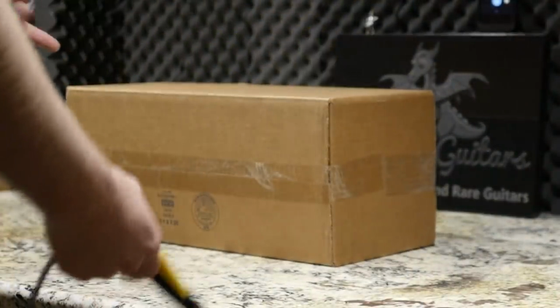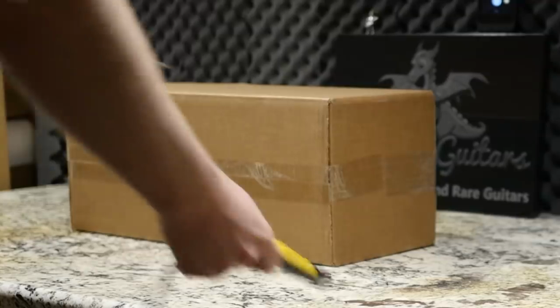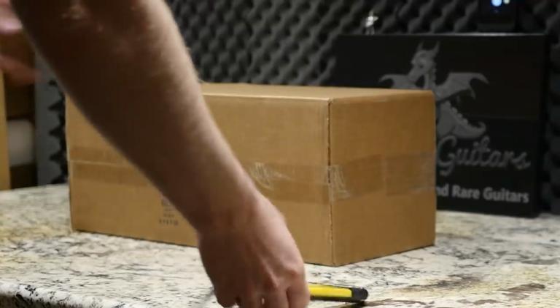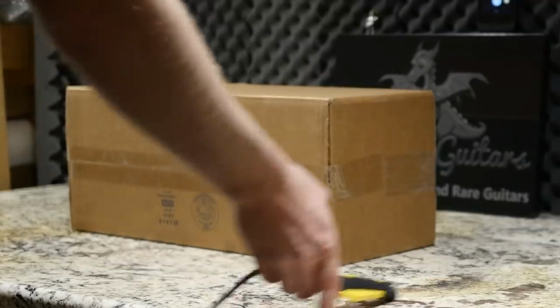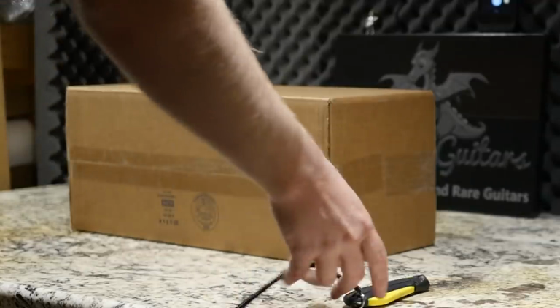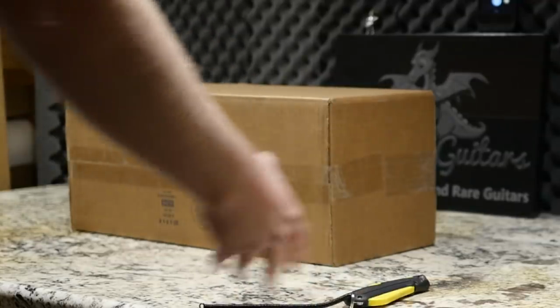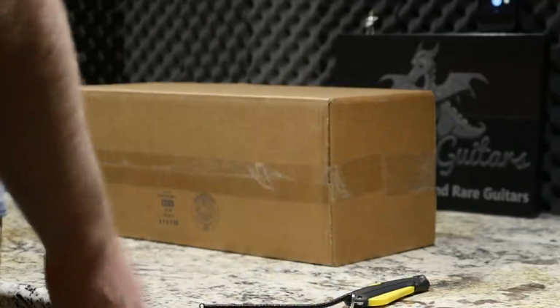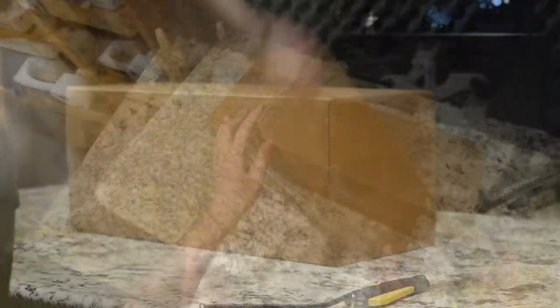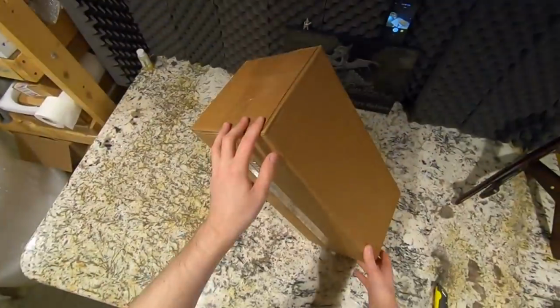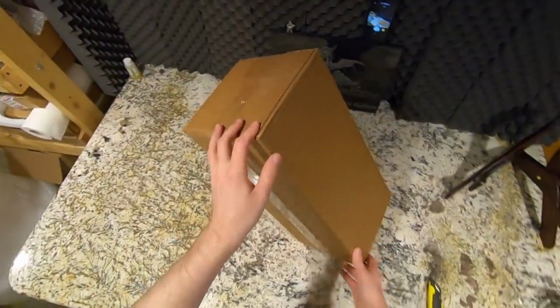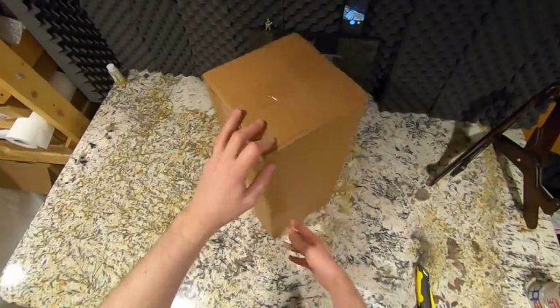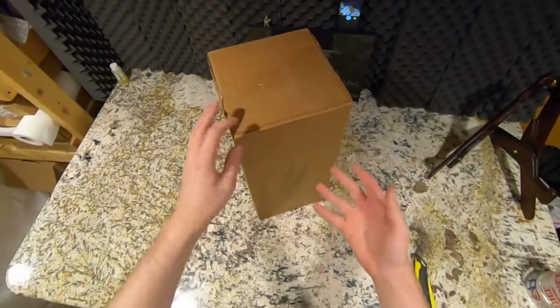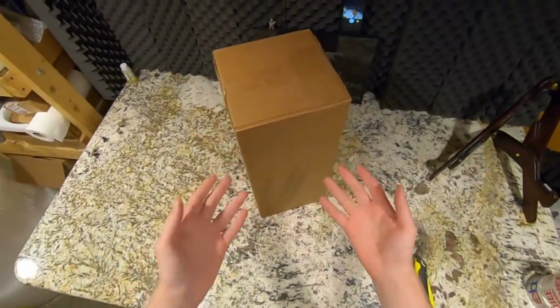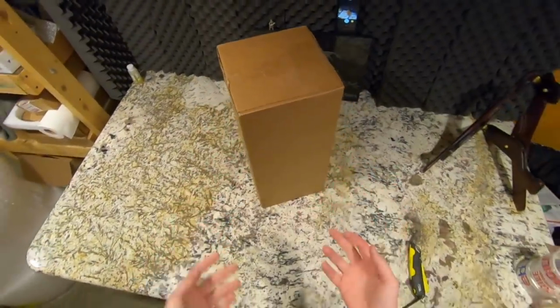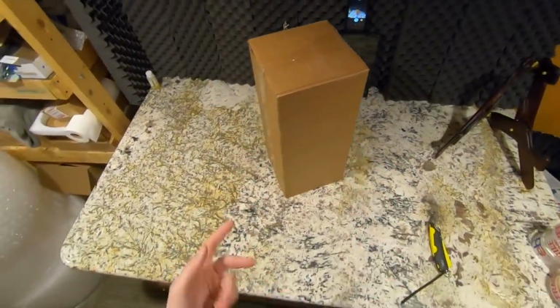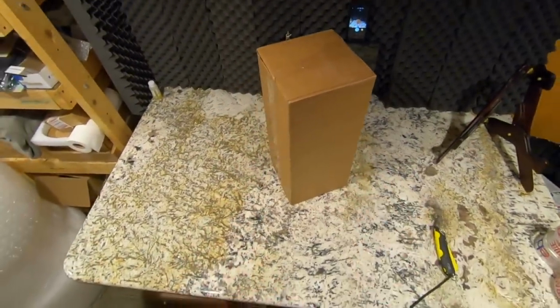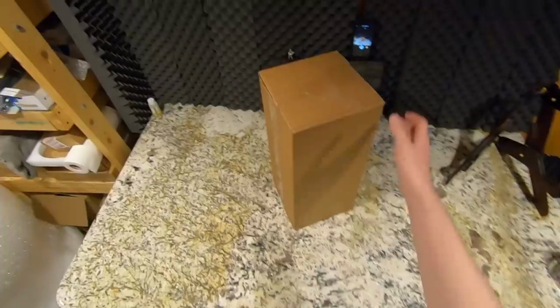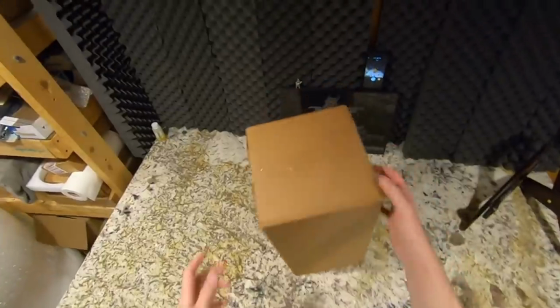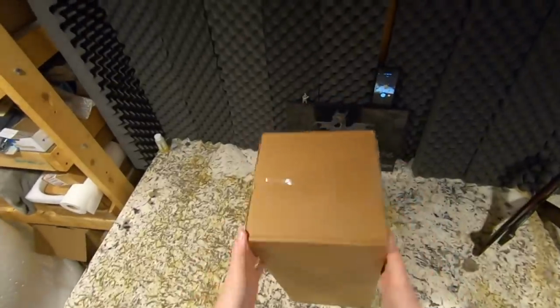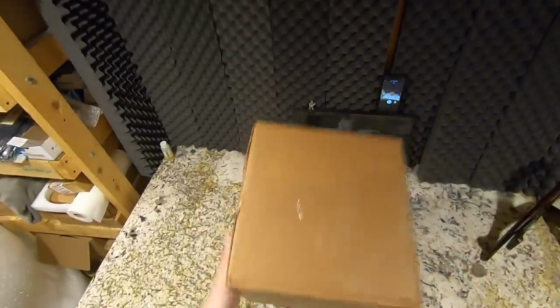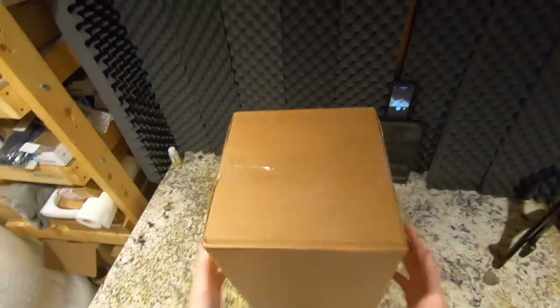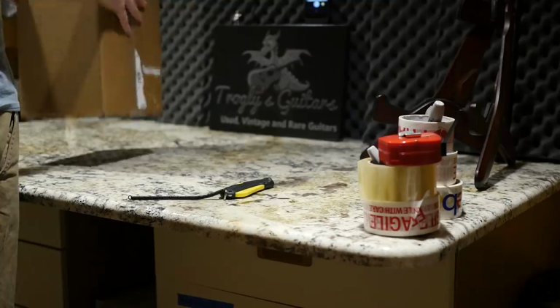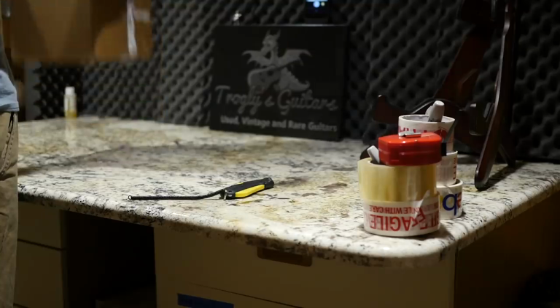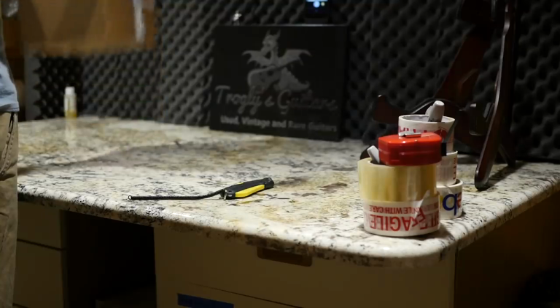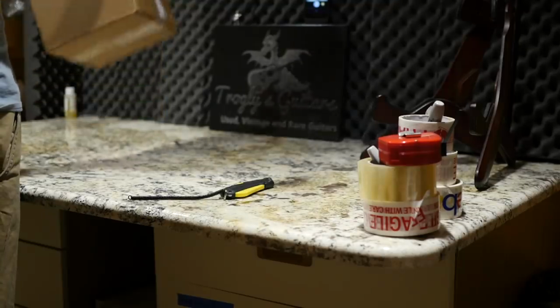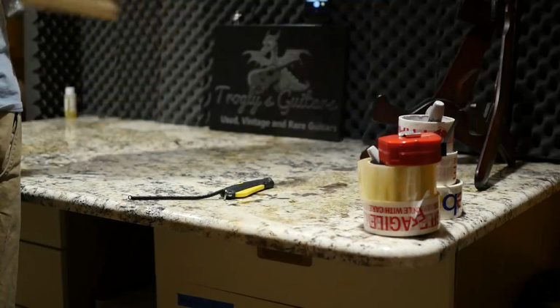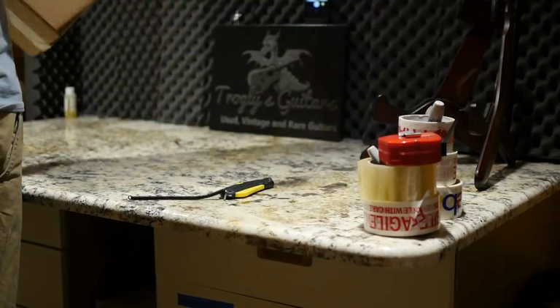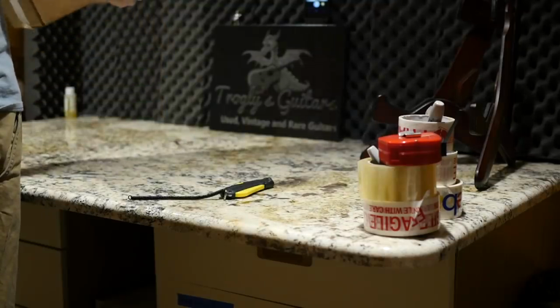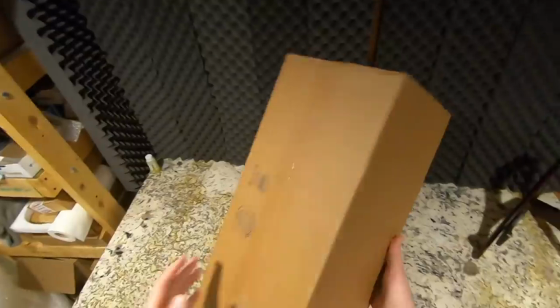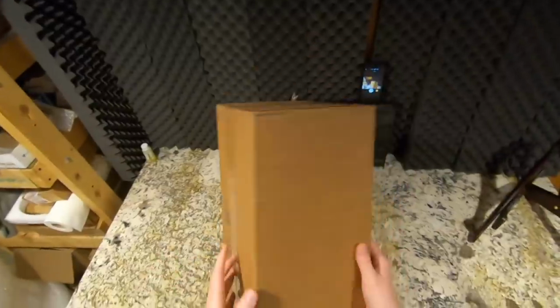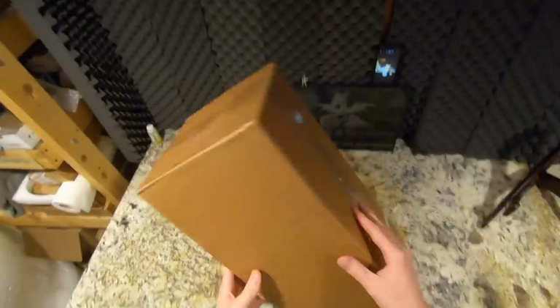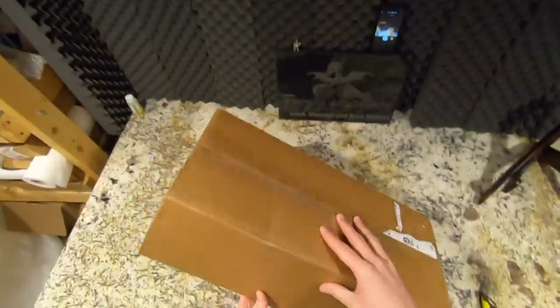I was waiting for the UPS guy, but he had dropped this off, so I went and picked it up — and it's like, this is literally an empty box. Is somebody trying to scam me?